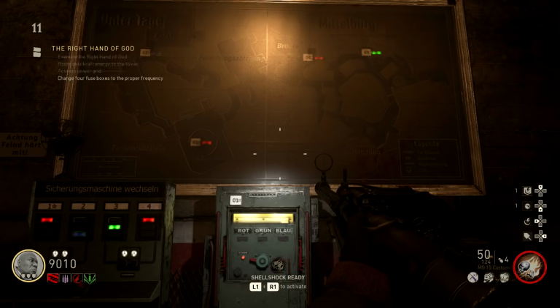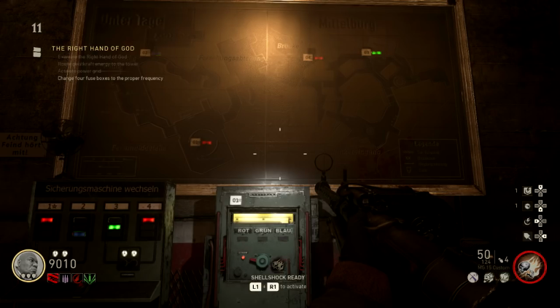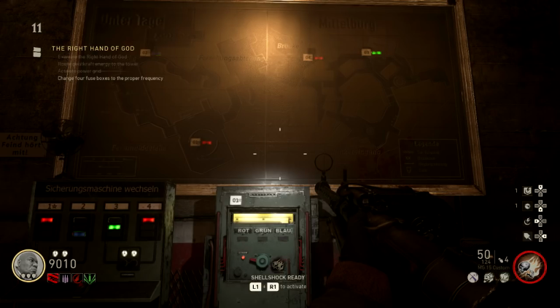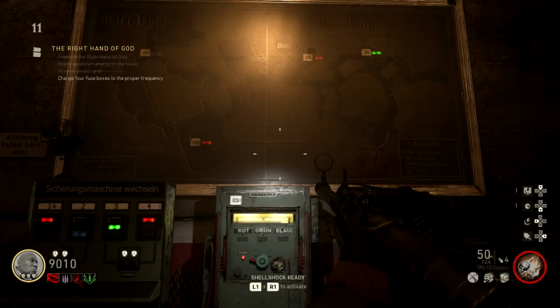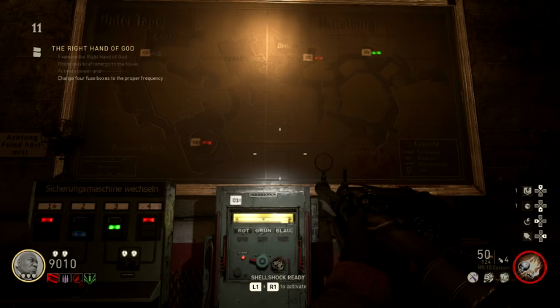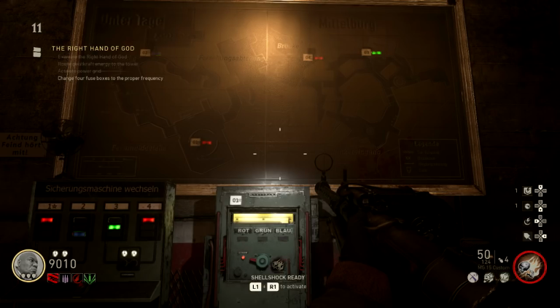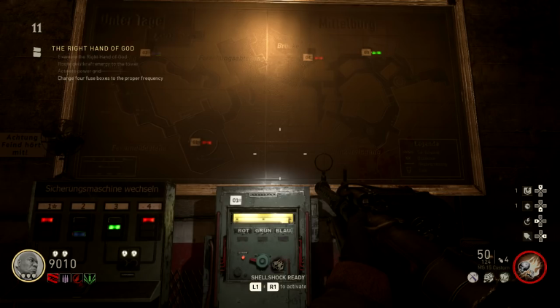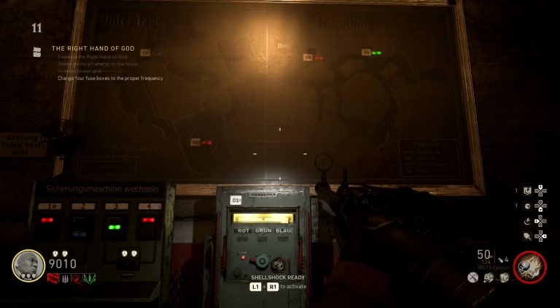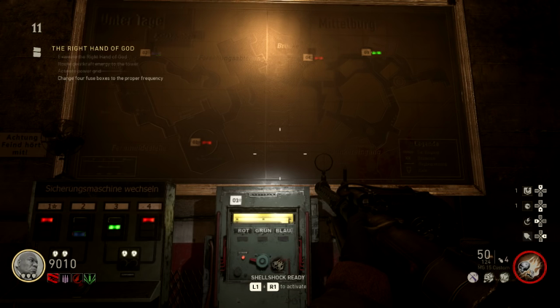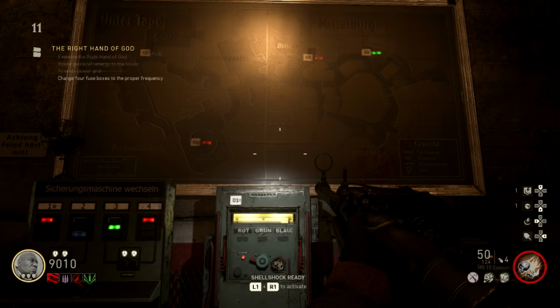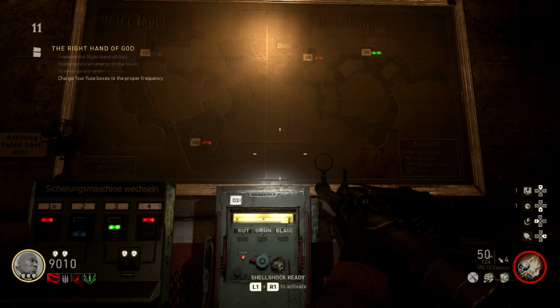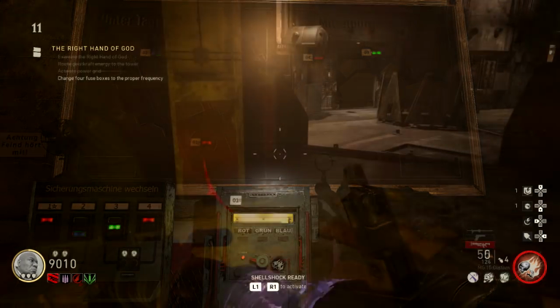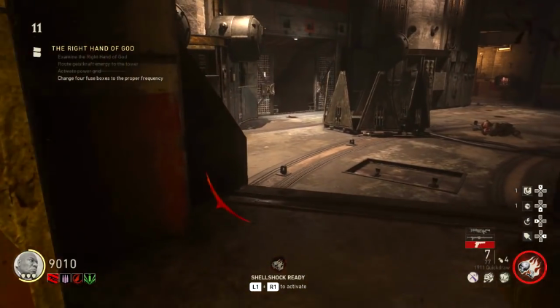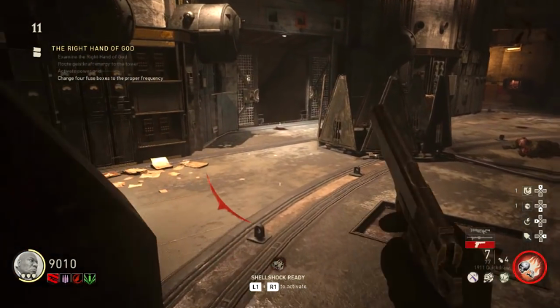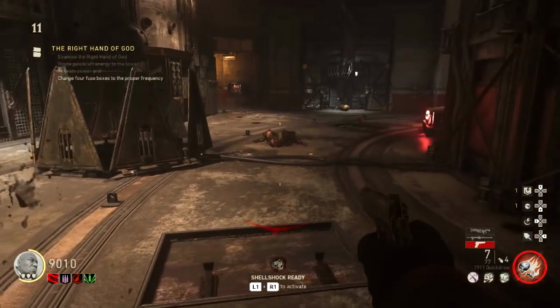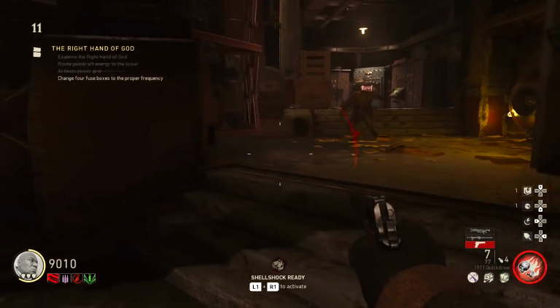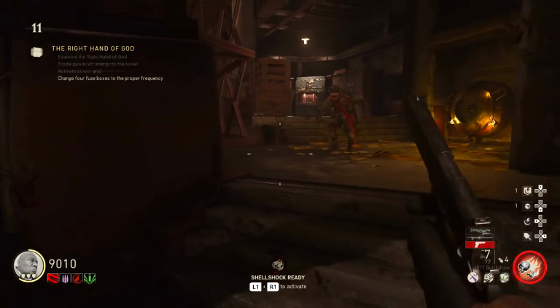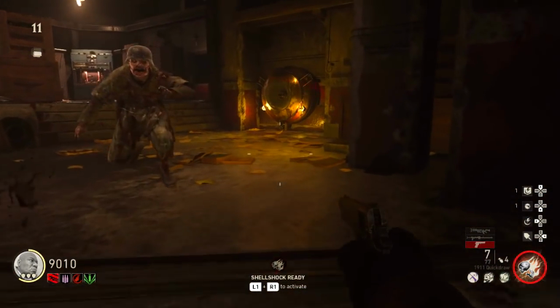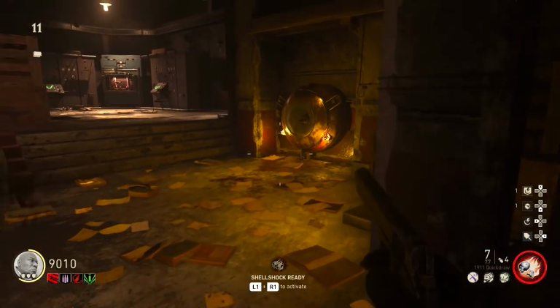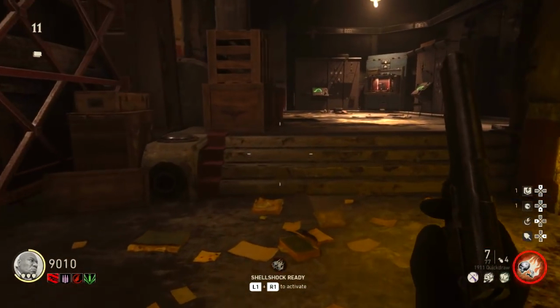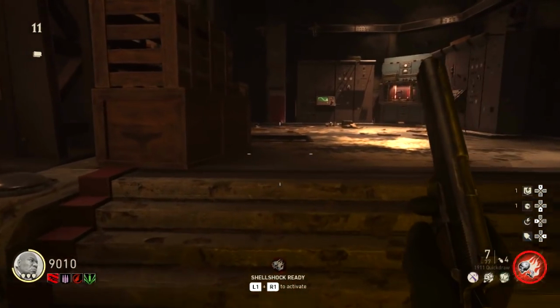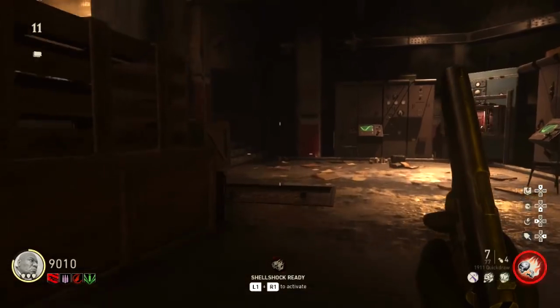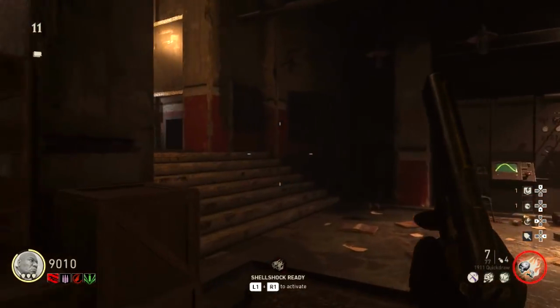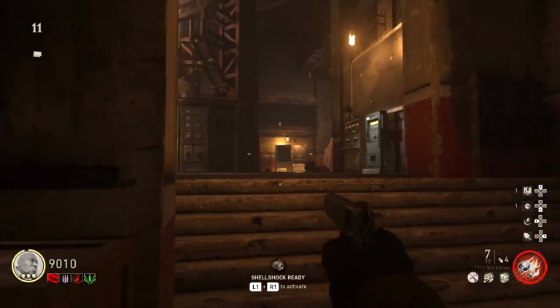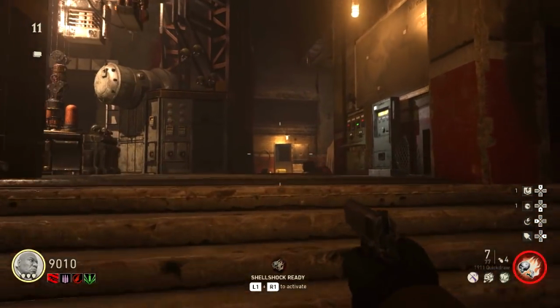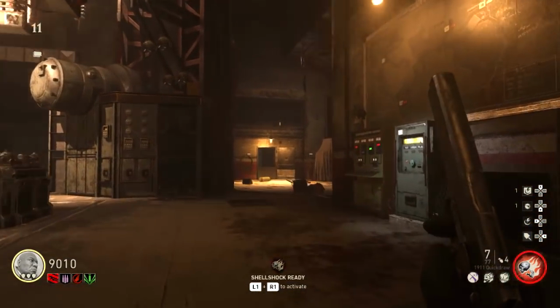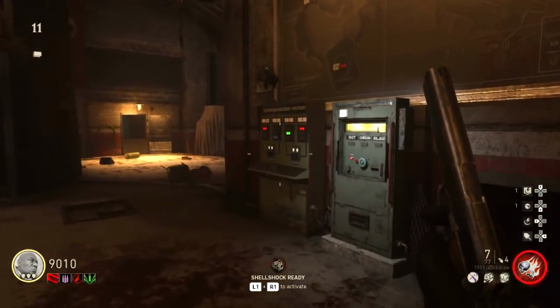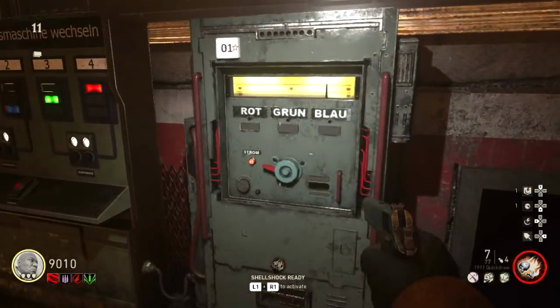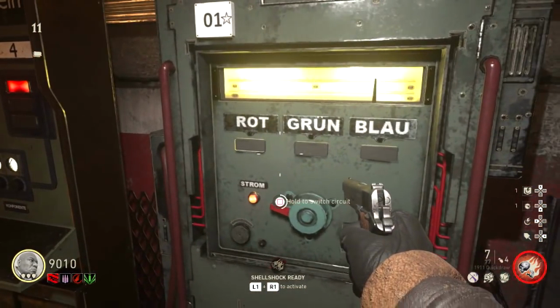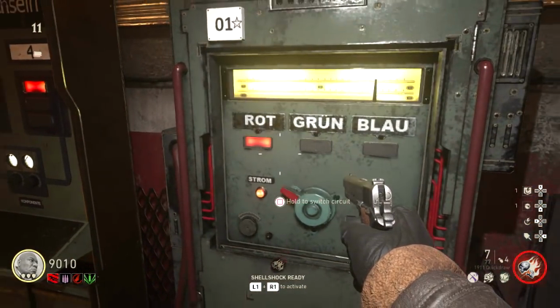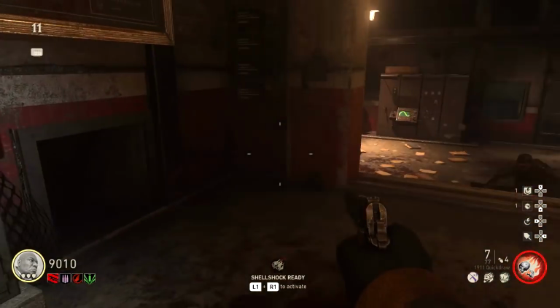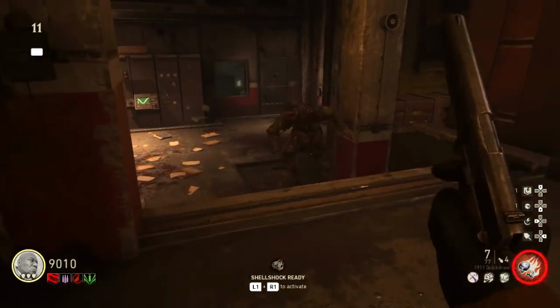Make sure you have enough points to open the gates along the way, and don't run away before doing number one like I did — if you skip it, number two won't even open. Turn the first one to red.